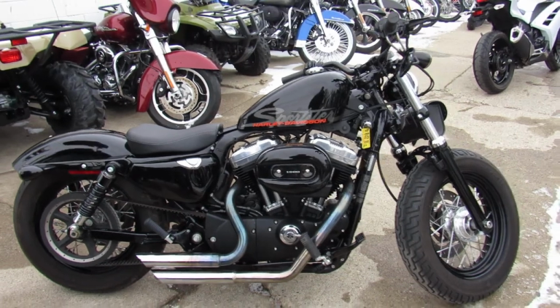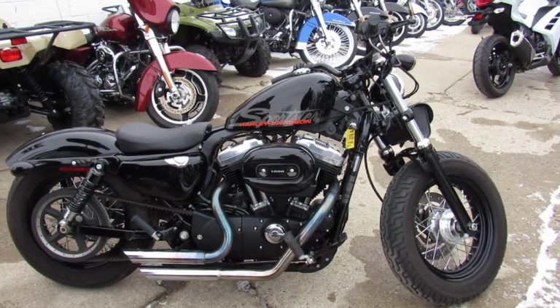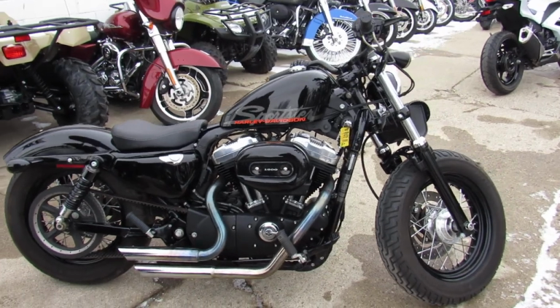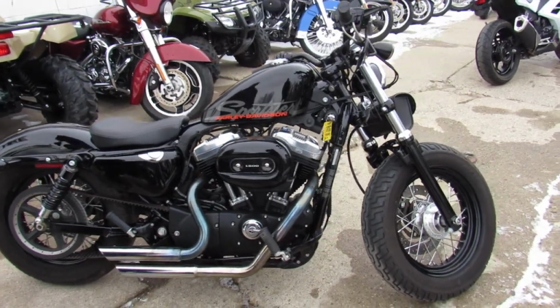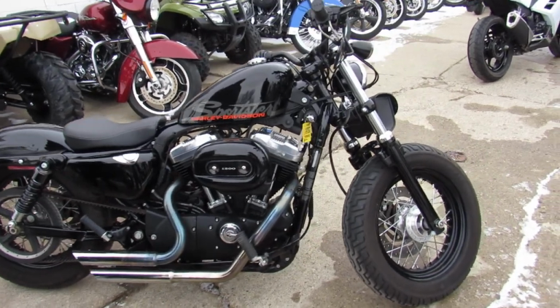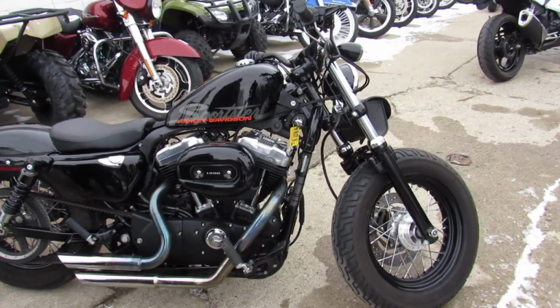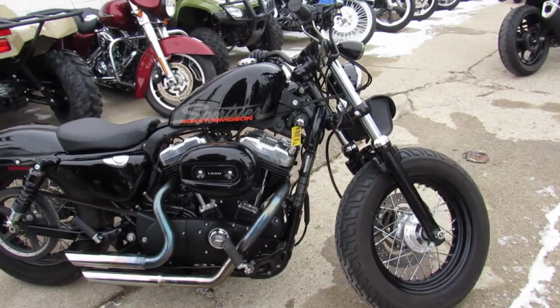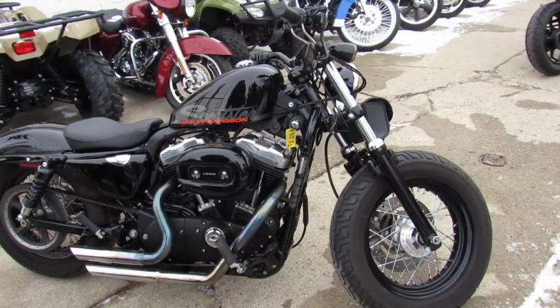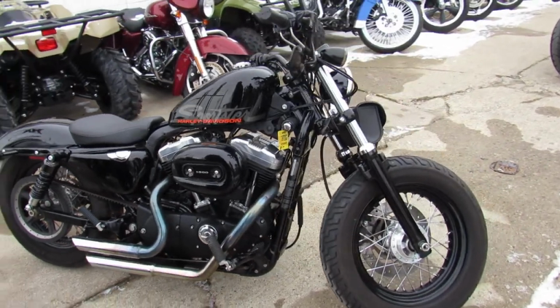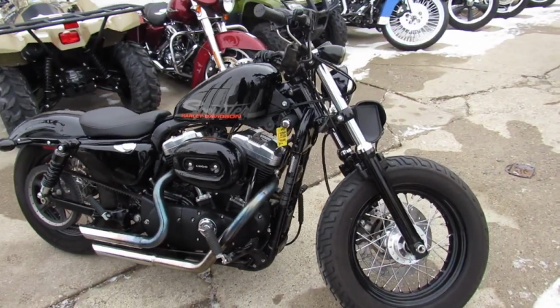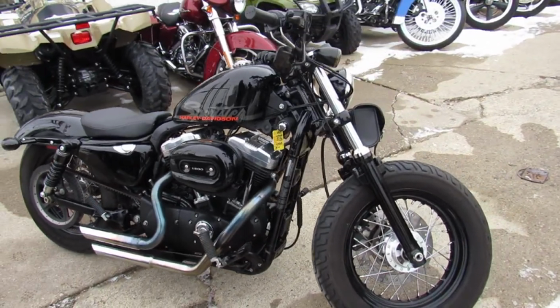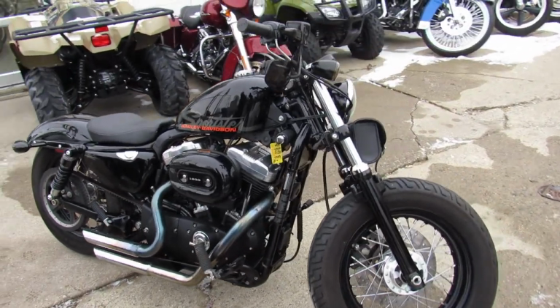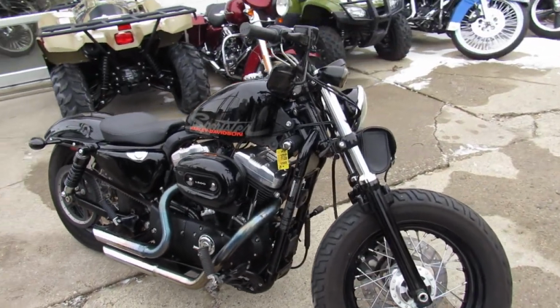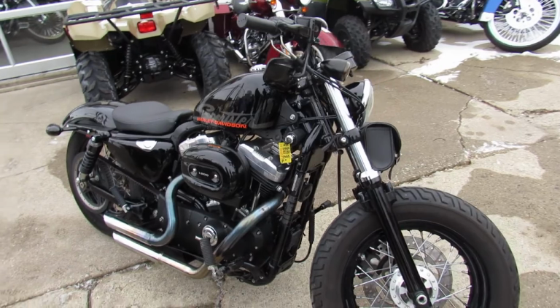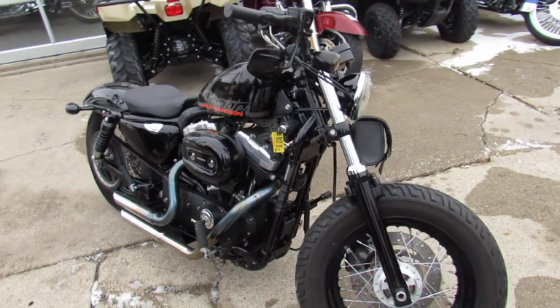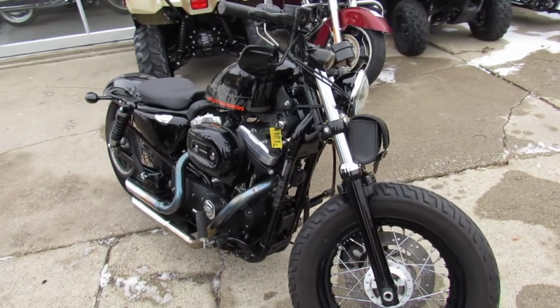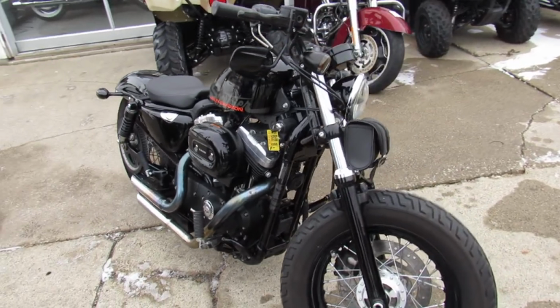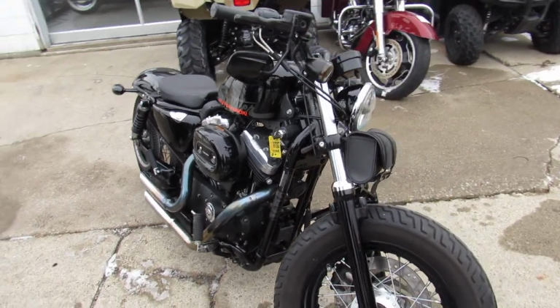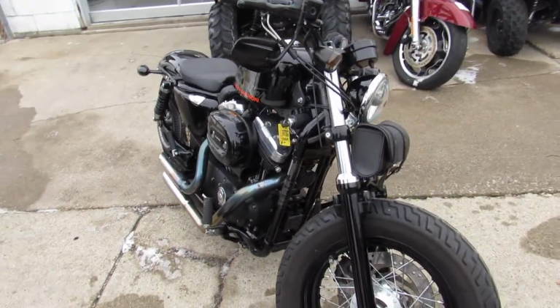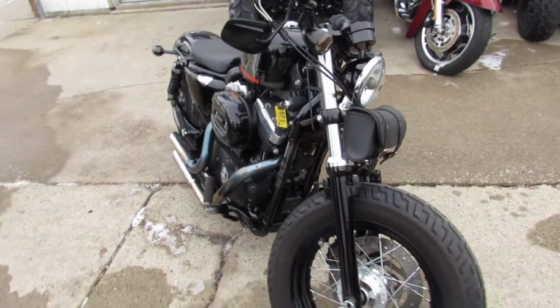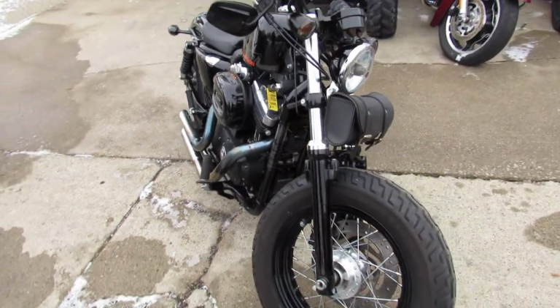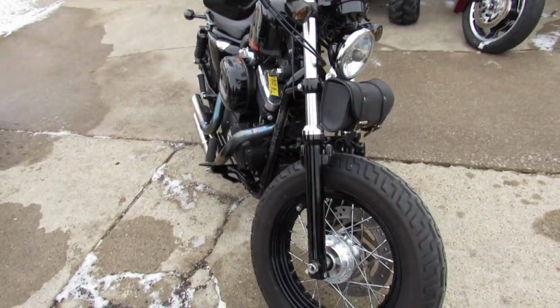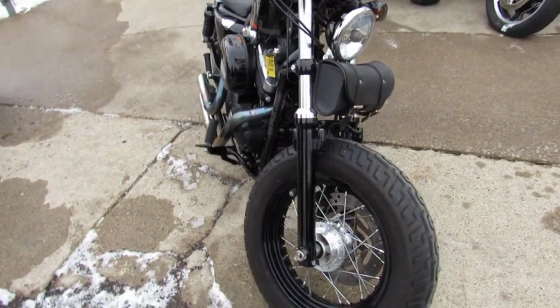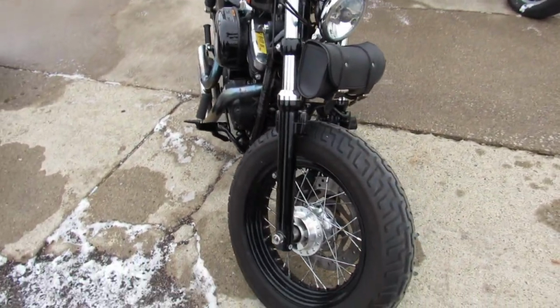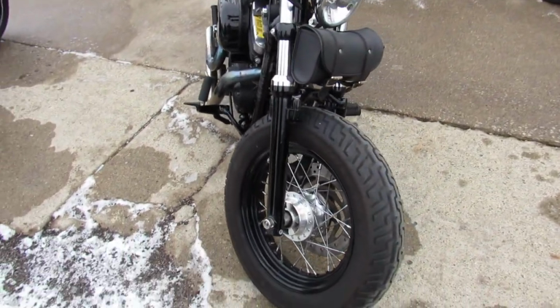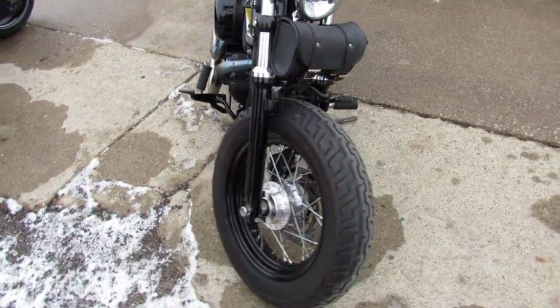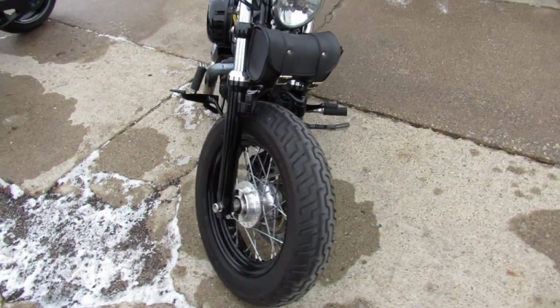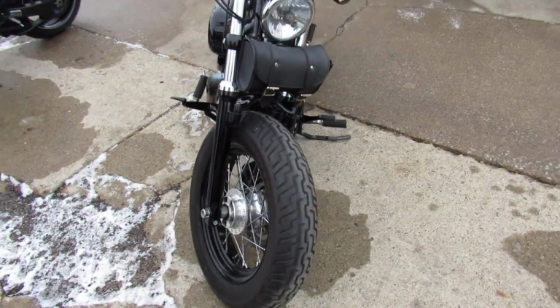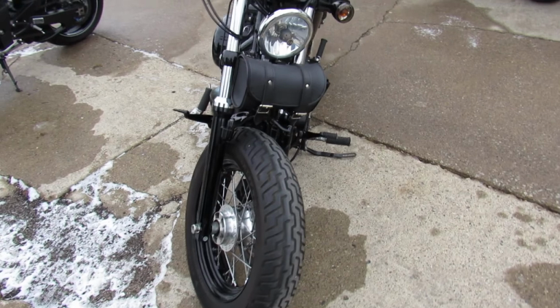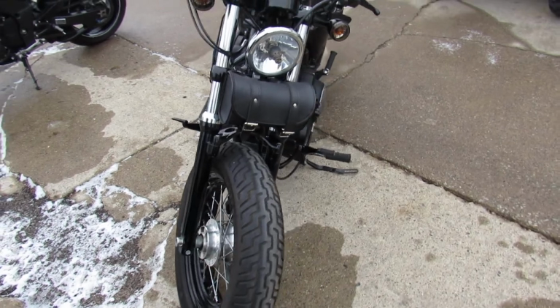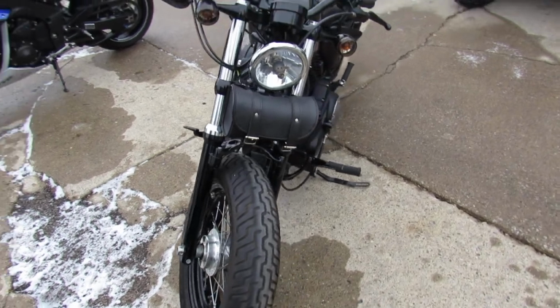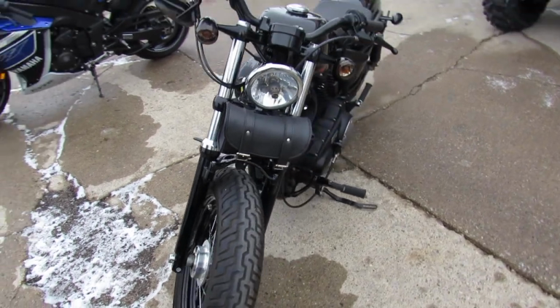Hey guys, Andrew and Aaron at Approval Powersports, used Harley-Davidson headquarters of the Midwest. Over 400 used Harleys in stock, over 50 Sportsters to choose from.